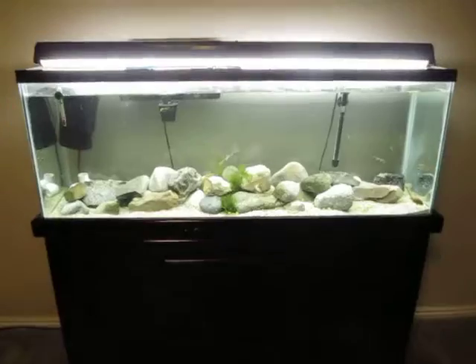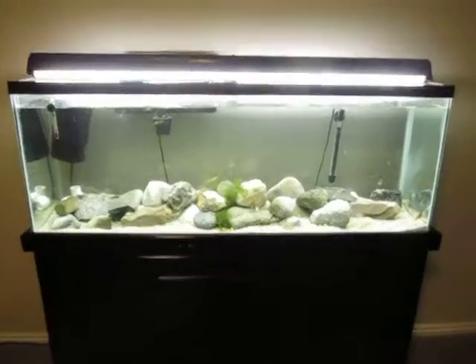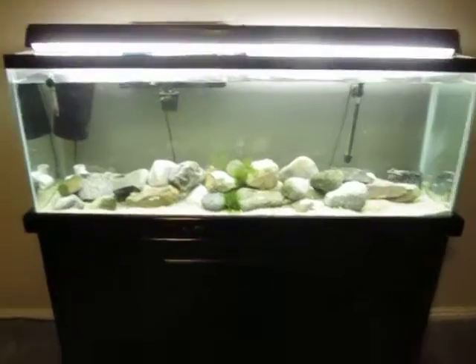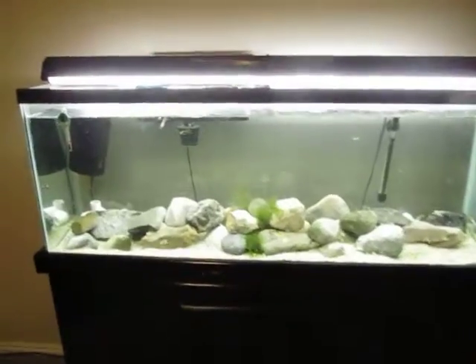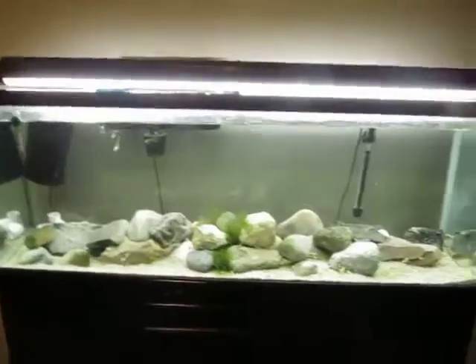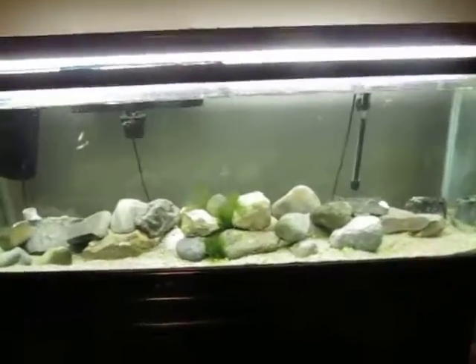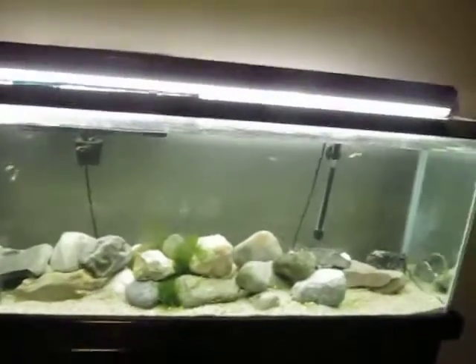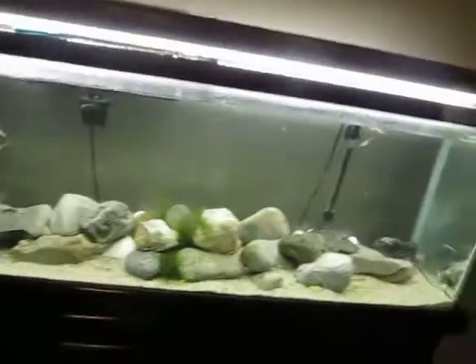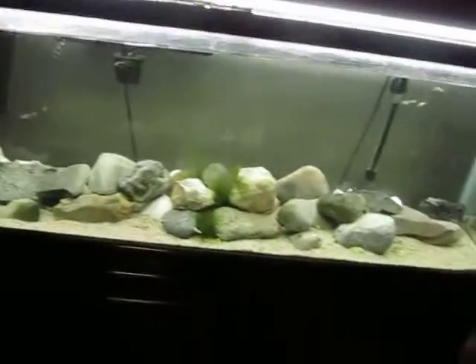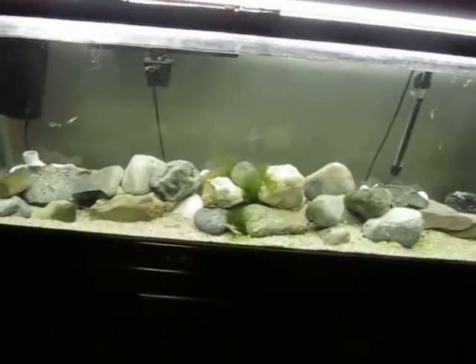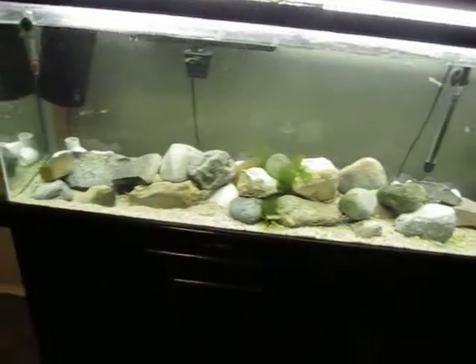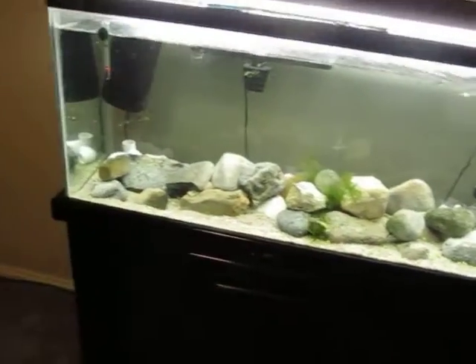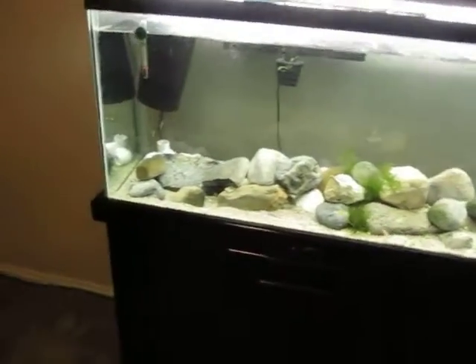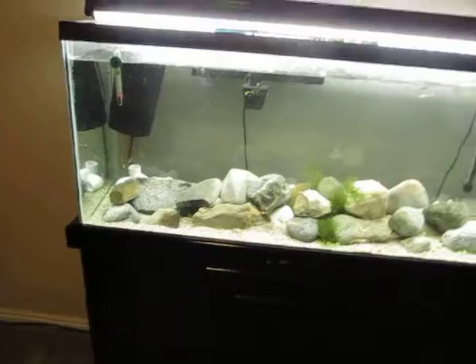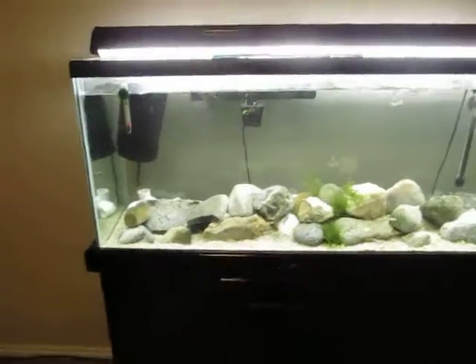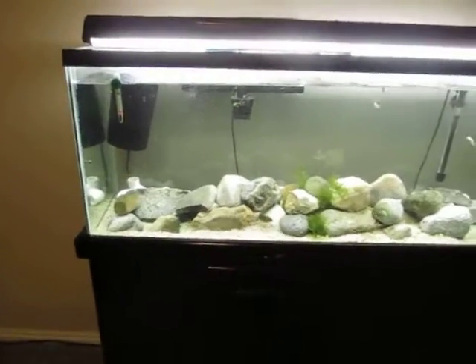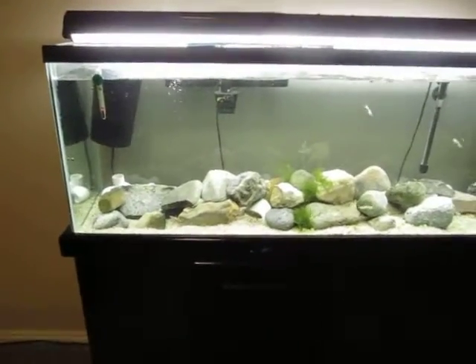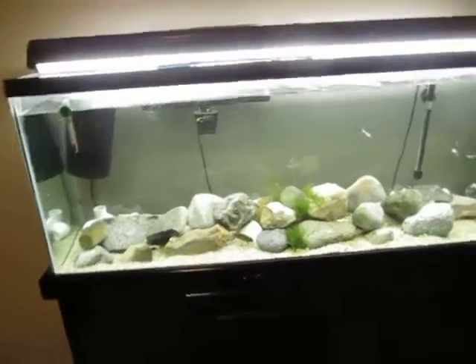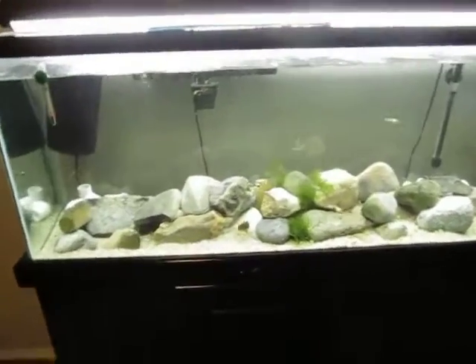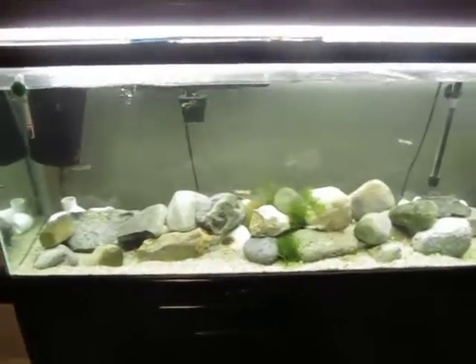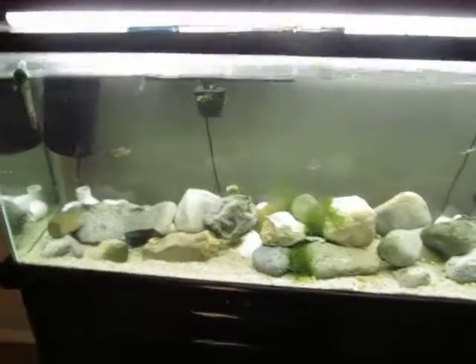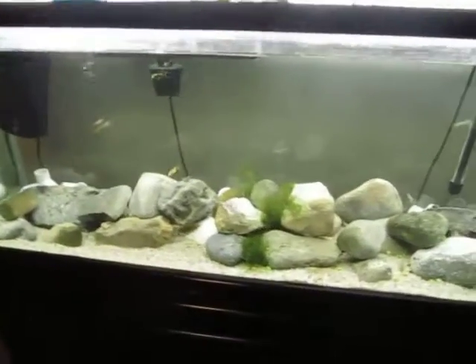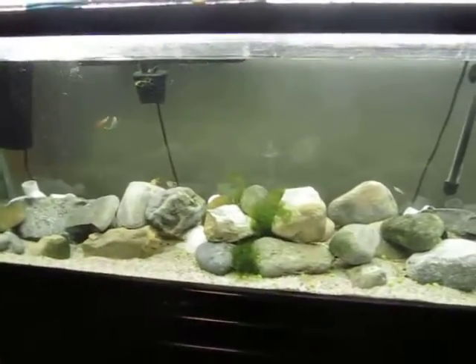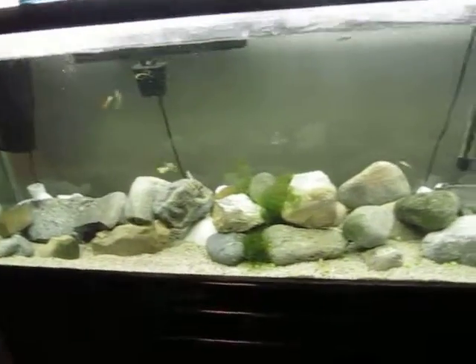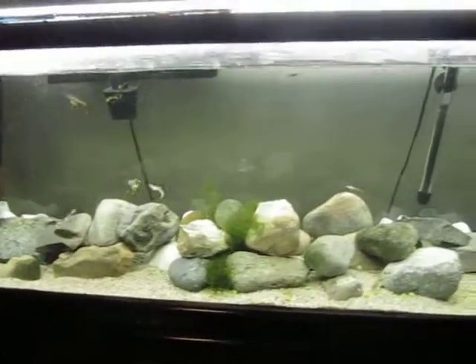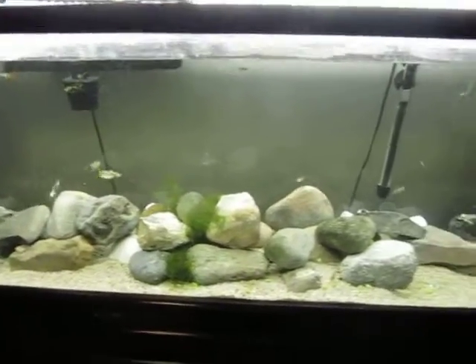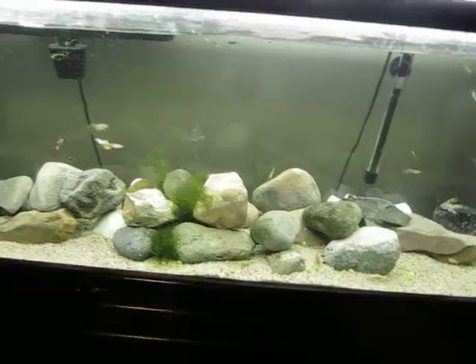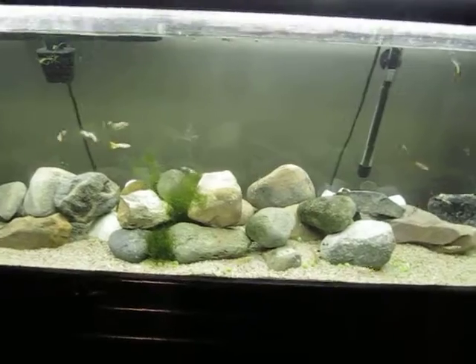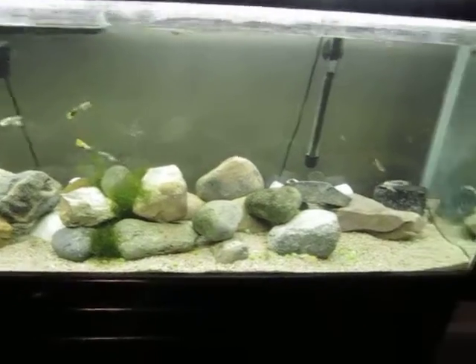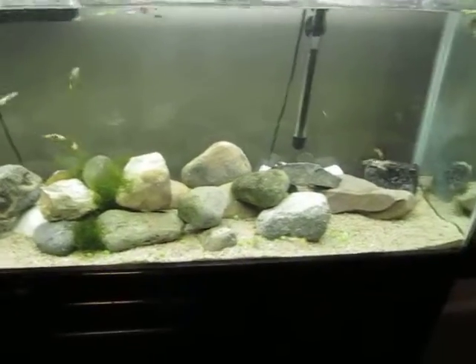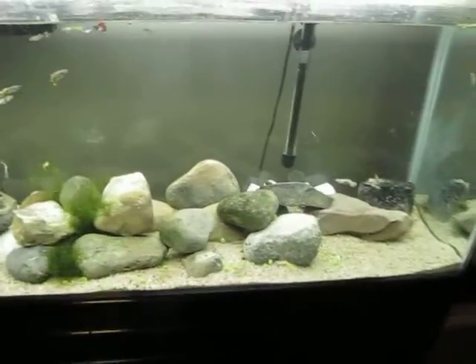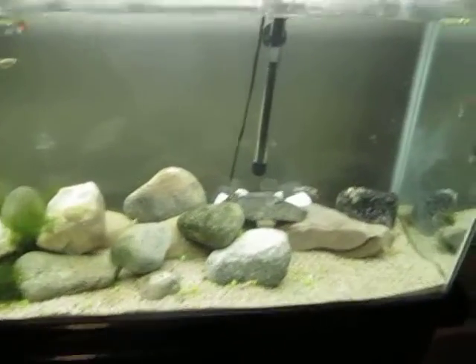Hey guys, this is Rex and Fish Guy, and I just wanted to do an update on my 55-gallon. I rescaped it because I switched back to the Mubuna cichlids.